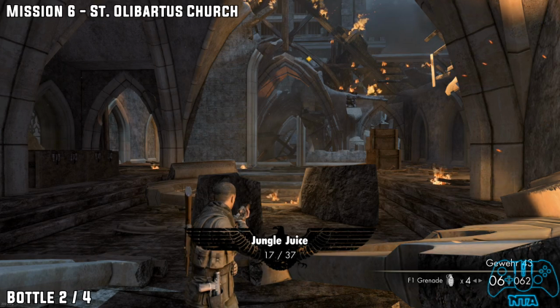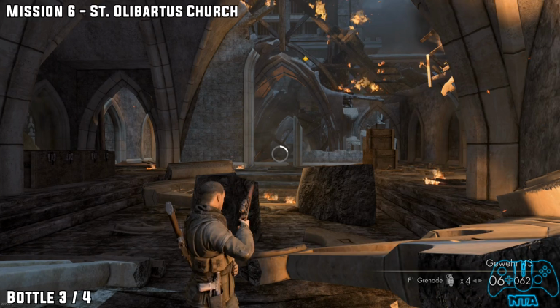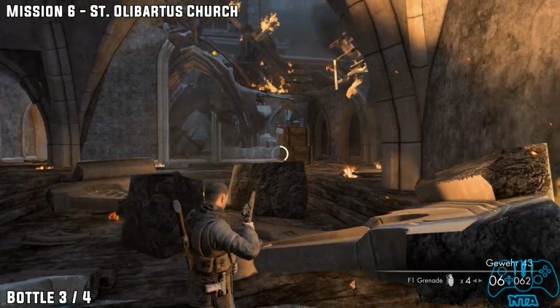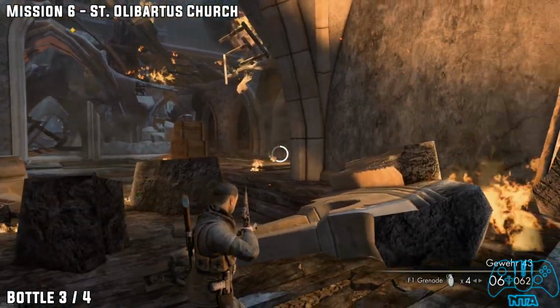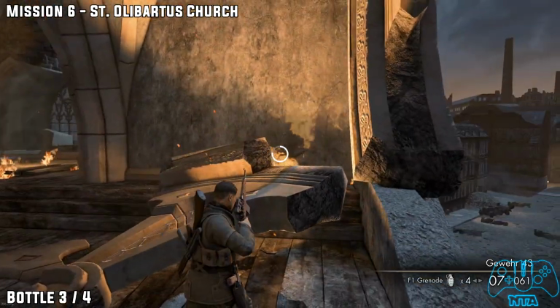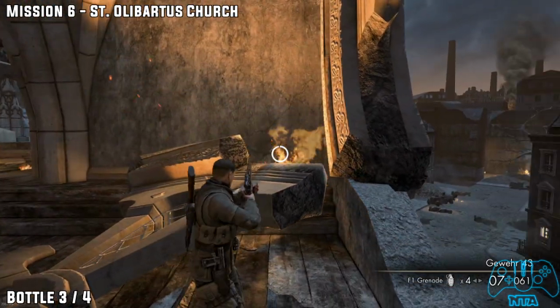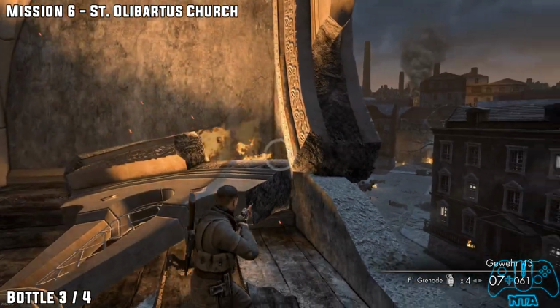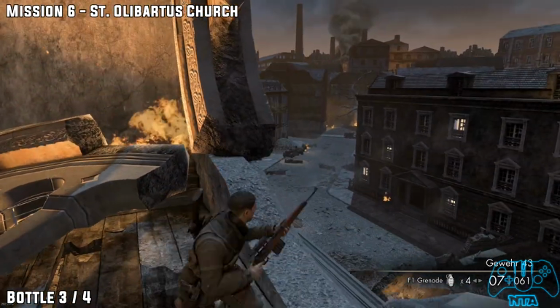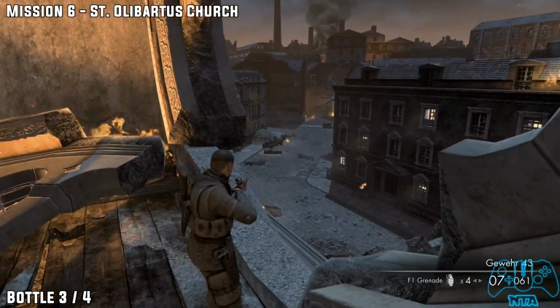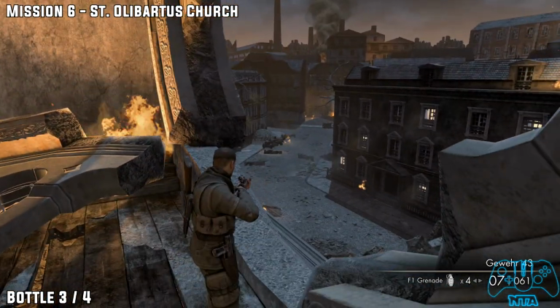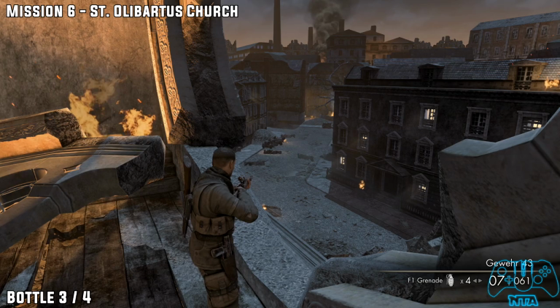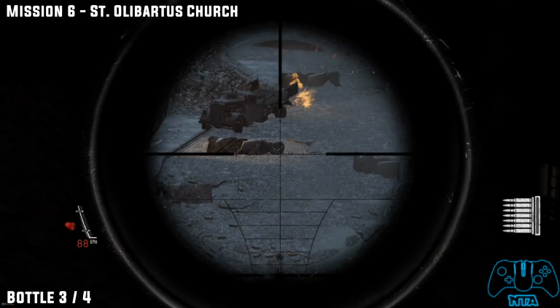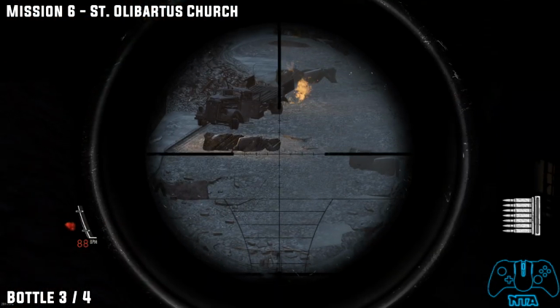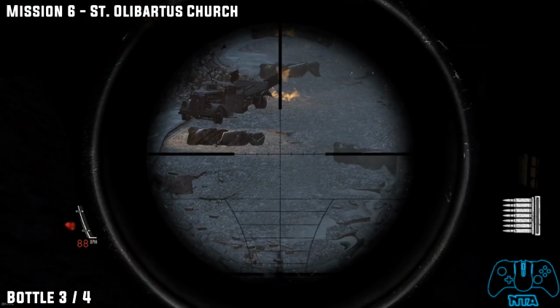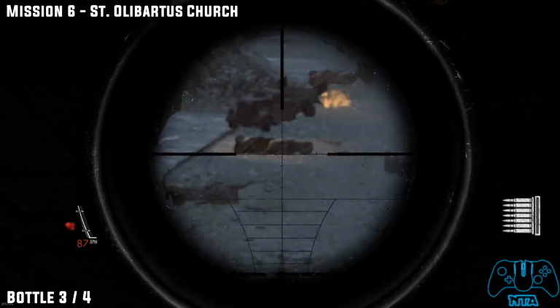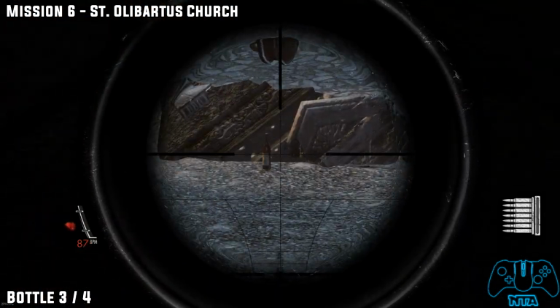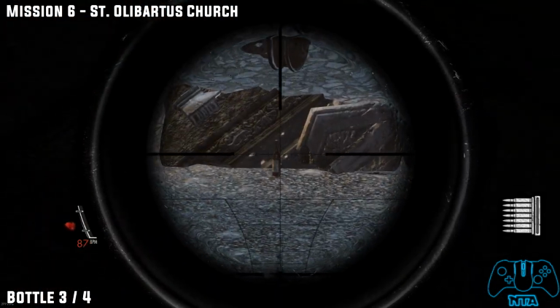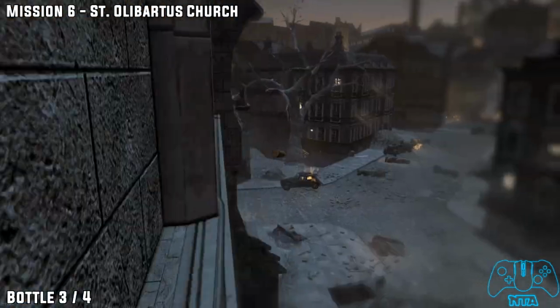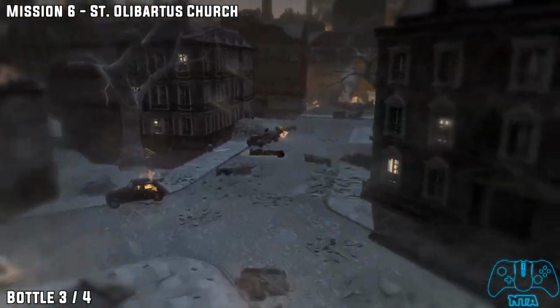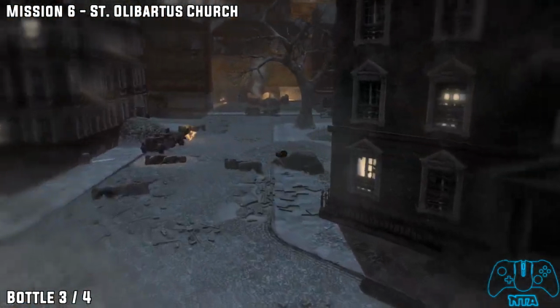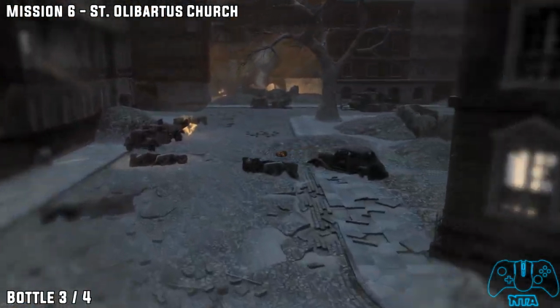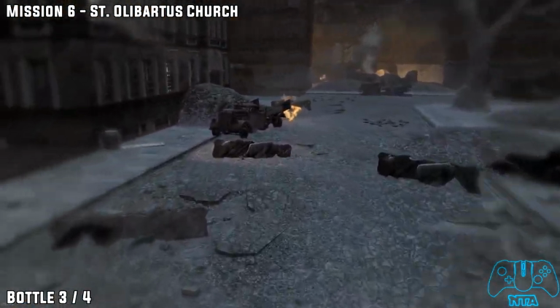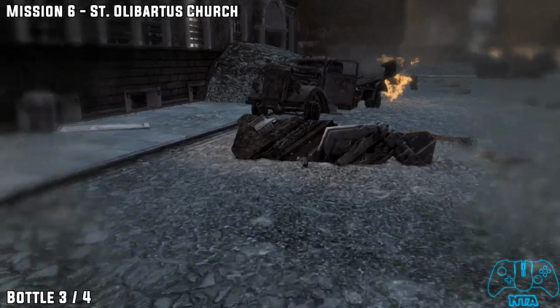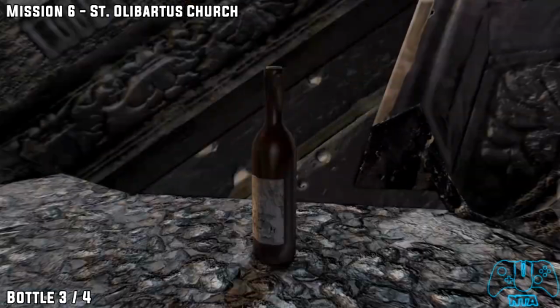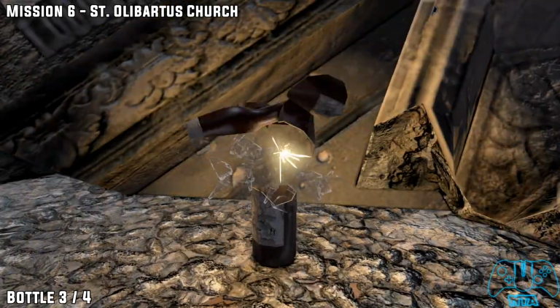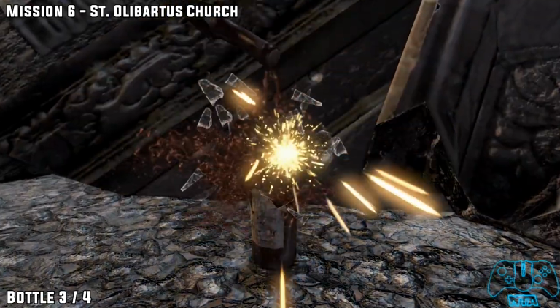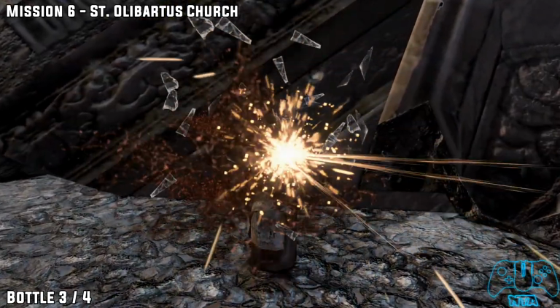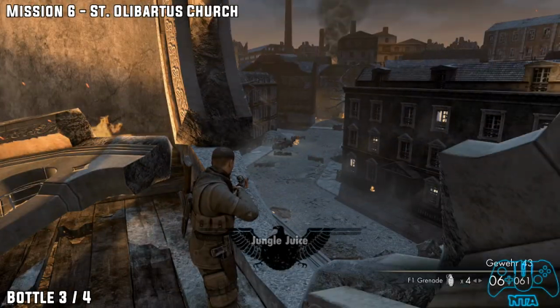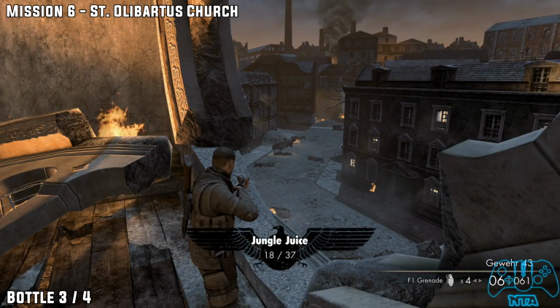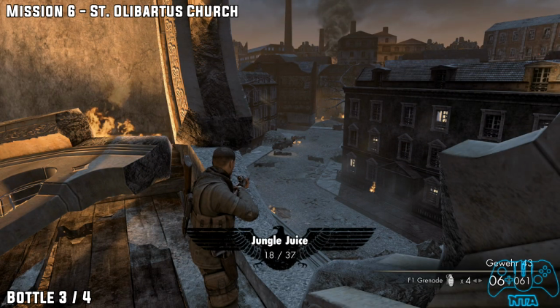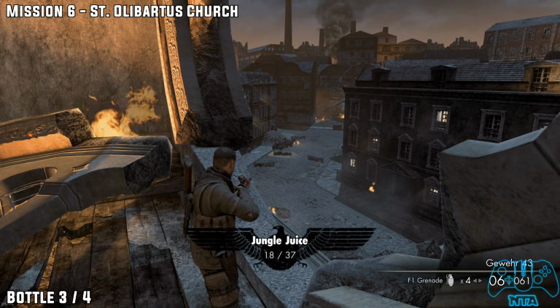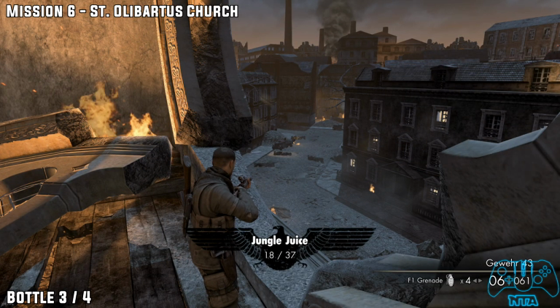Now bottle number 3. Look outside and you will see some rubble on the ground. Beside one of them you will find the bottle. This one is pretty camouflaged in the rubble section so just keep an eye out.